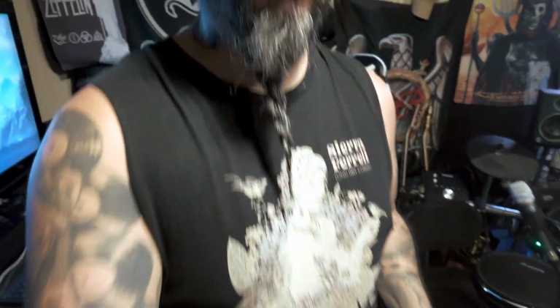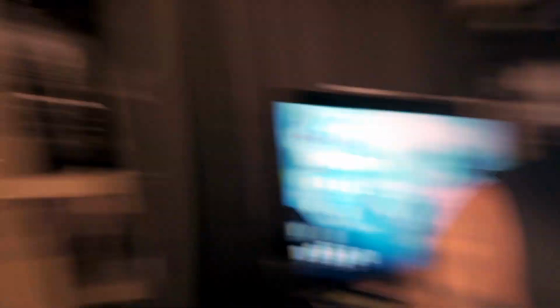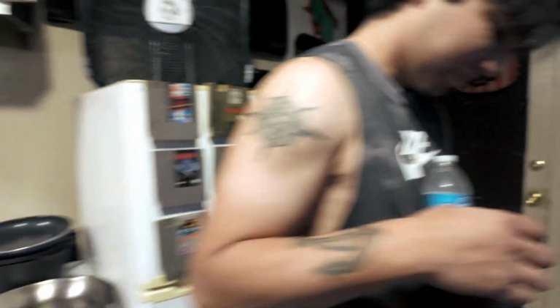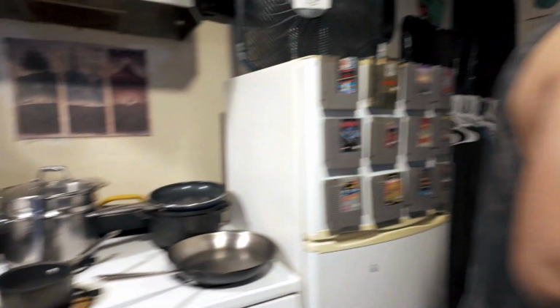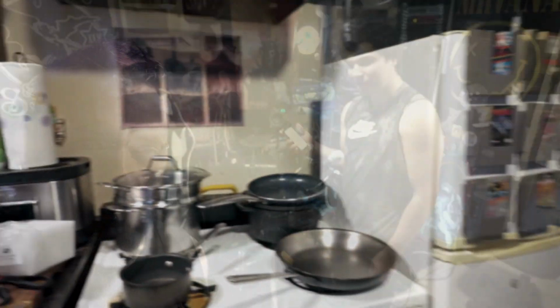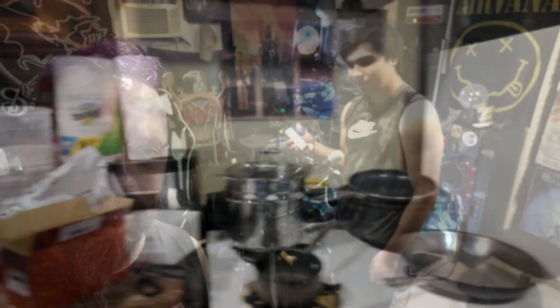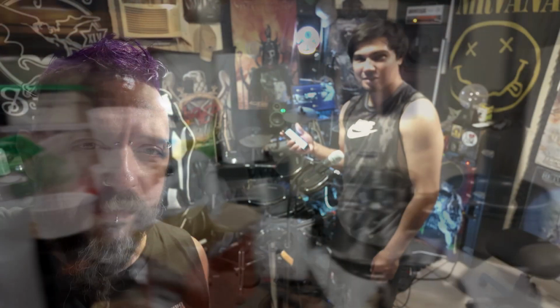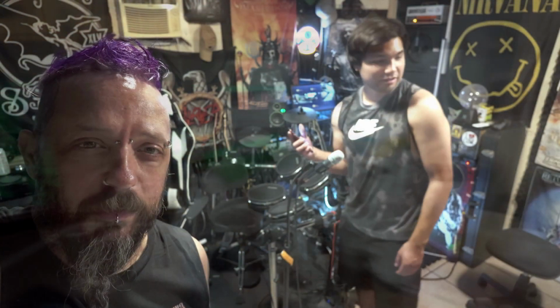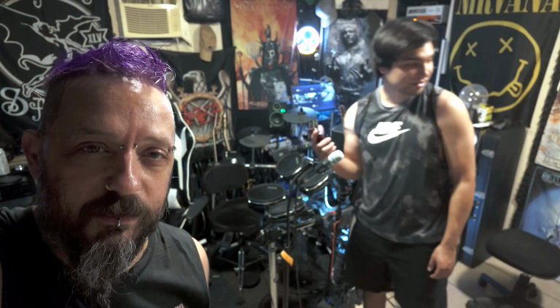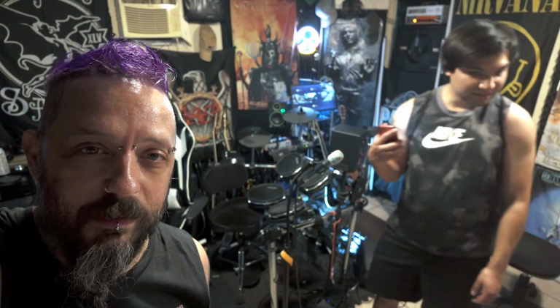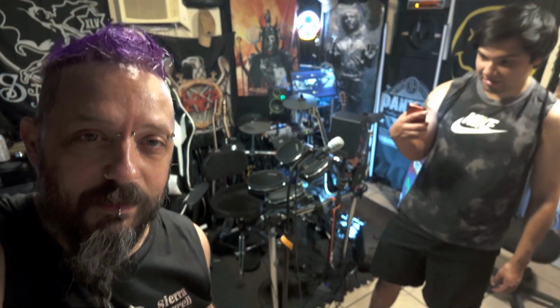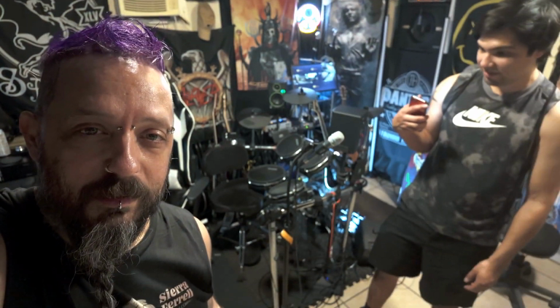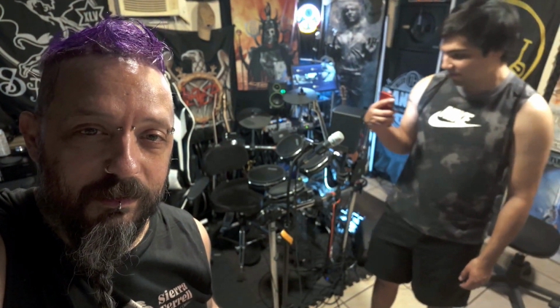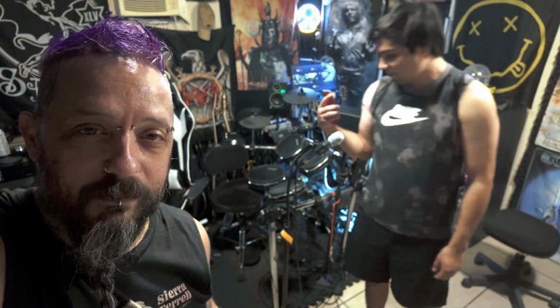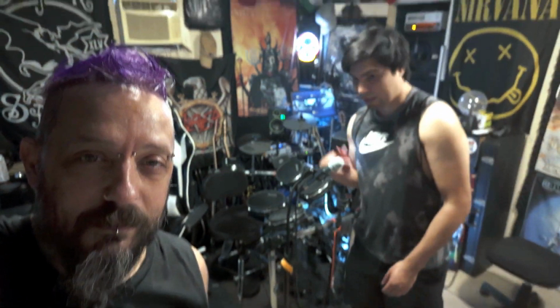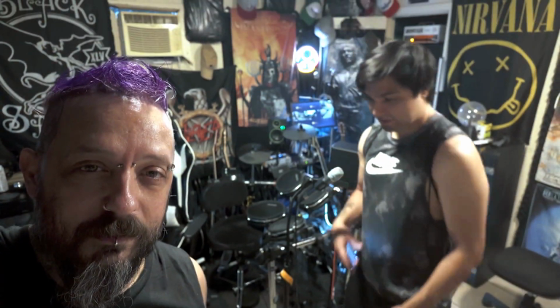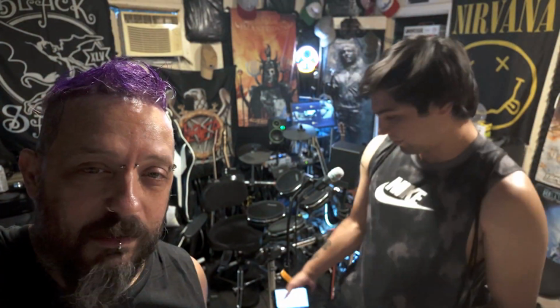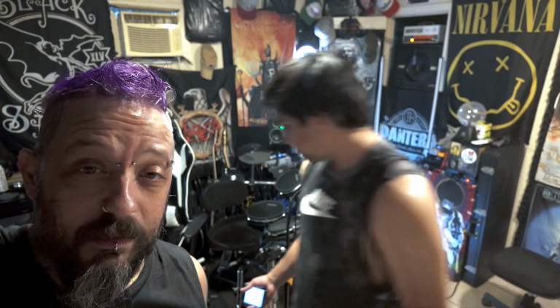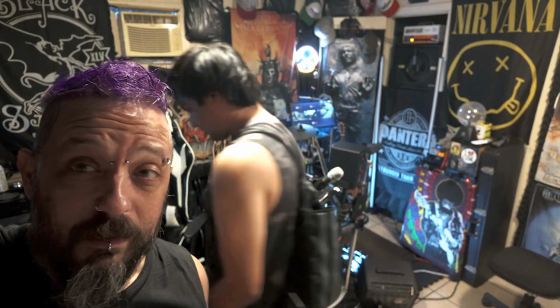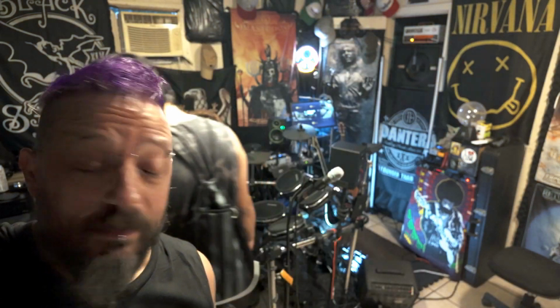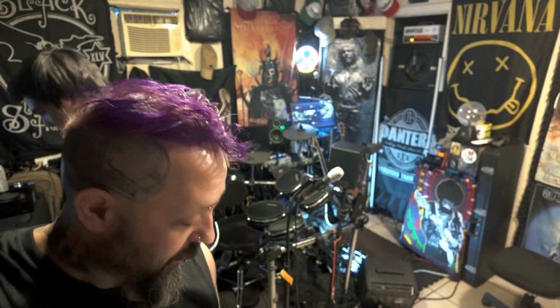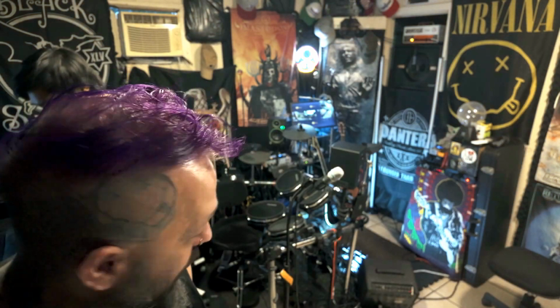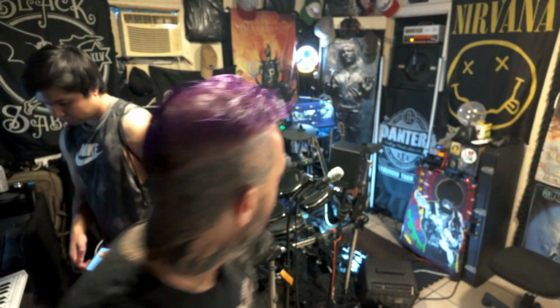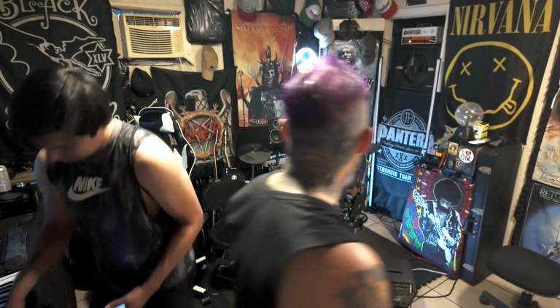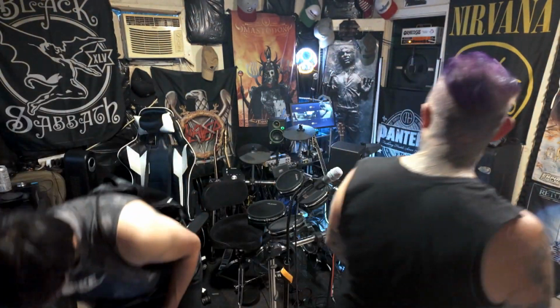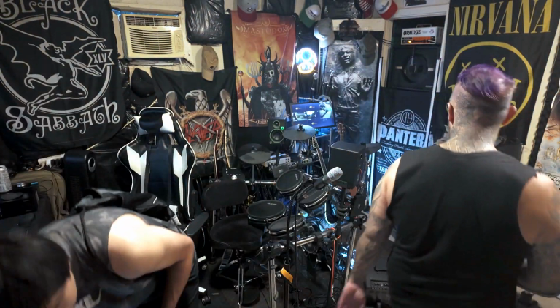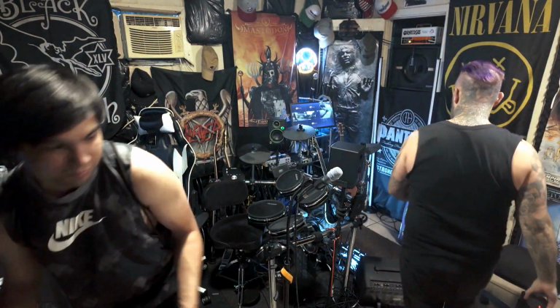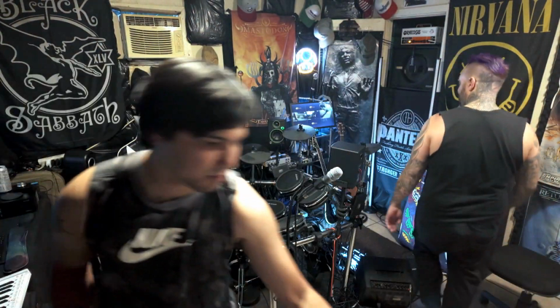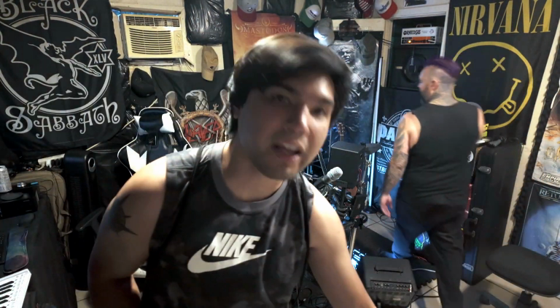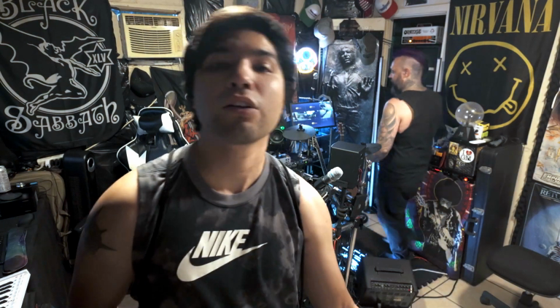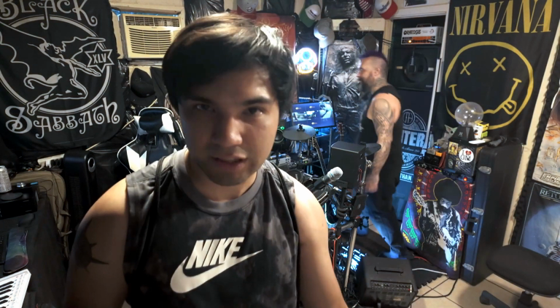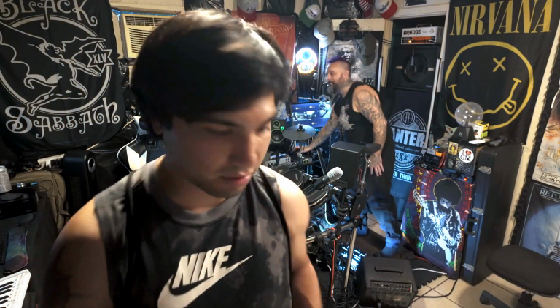Time for band practice — the struggle is real. No booty, no fan, no sound quality.